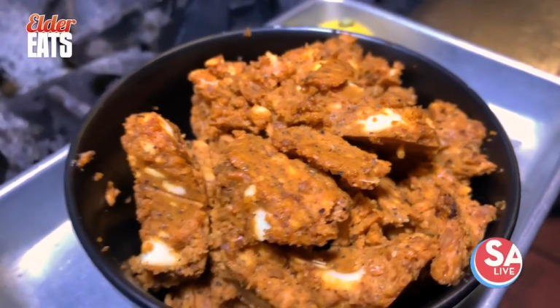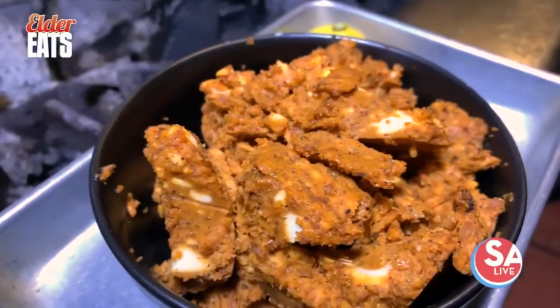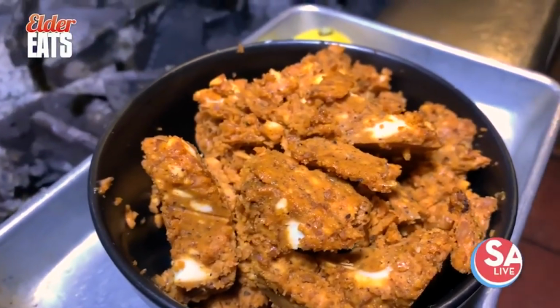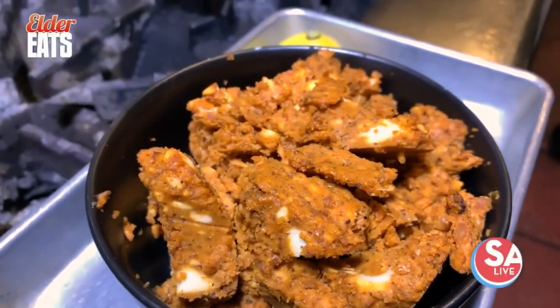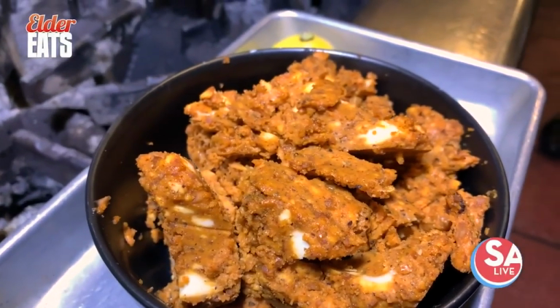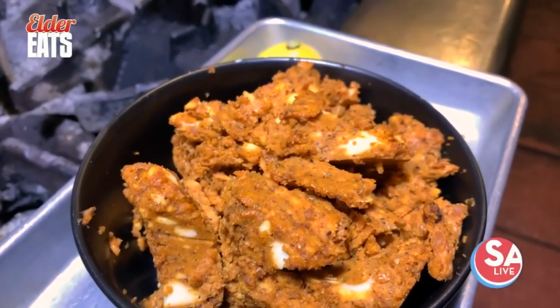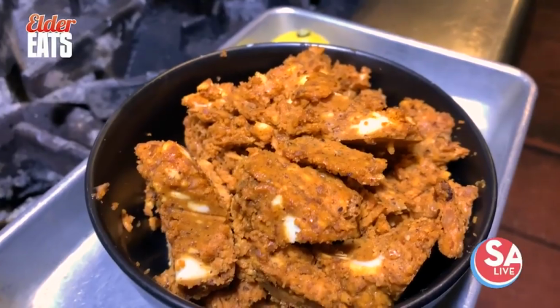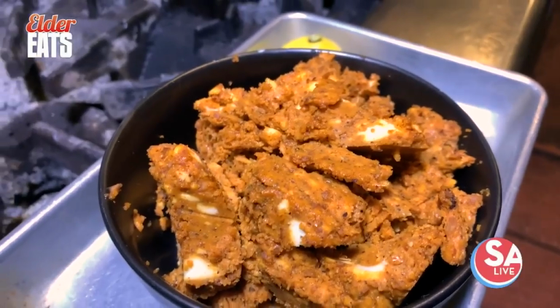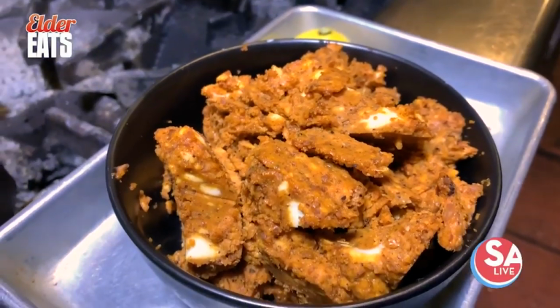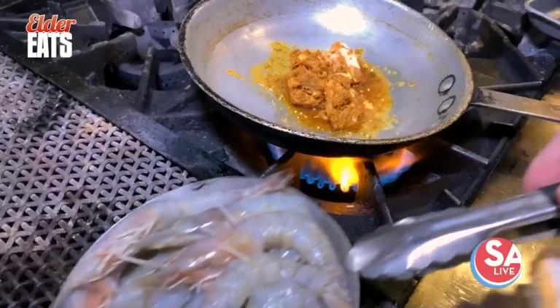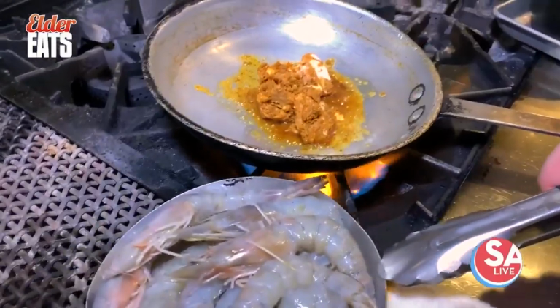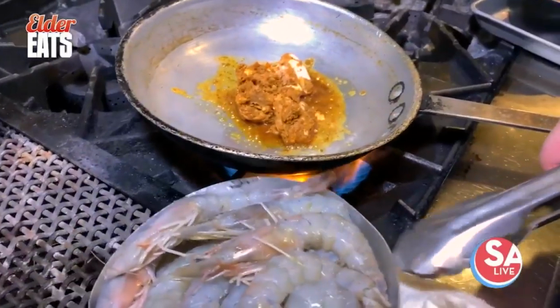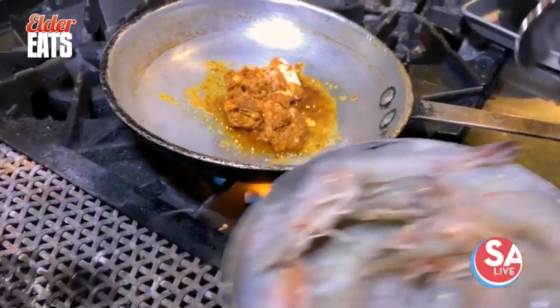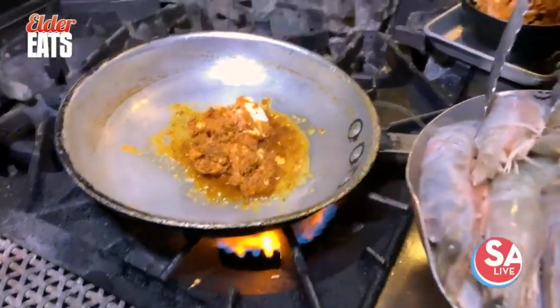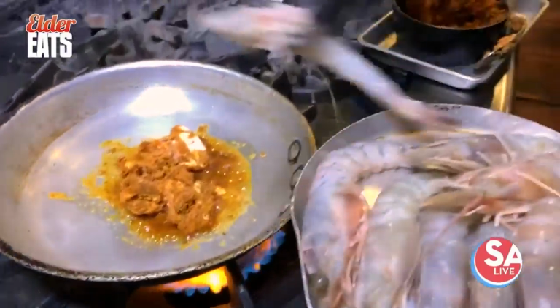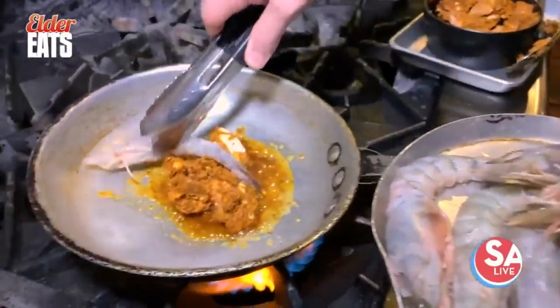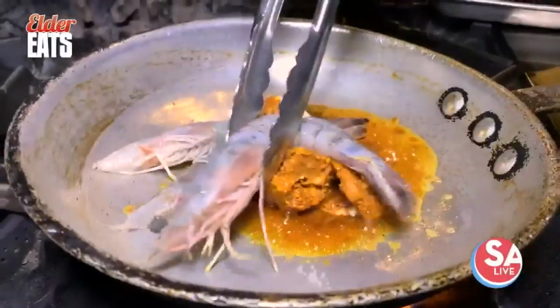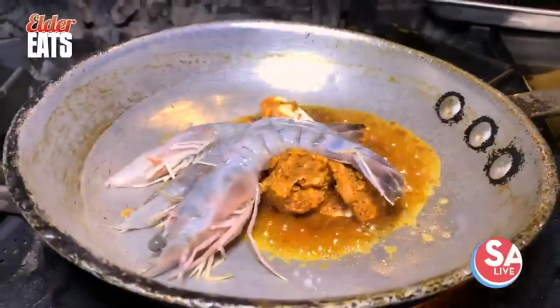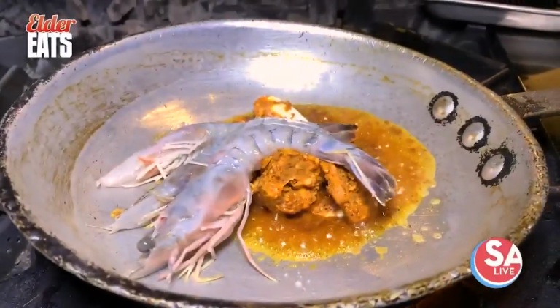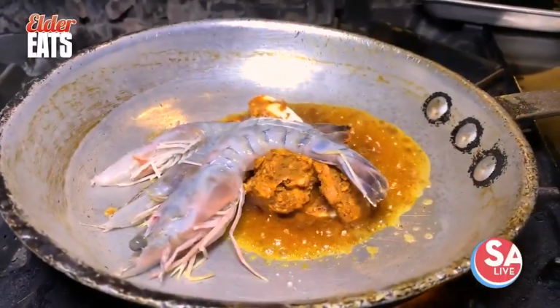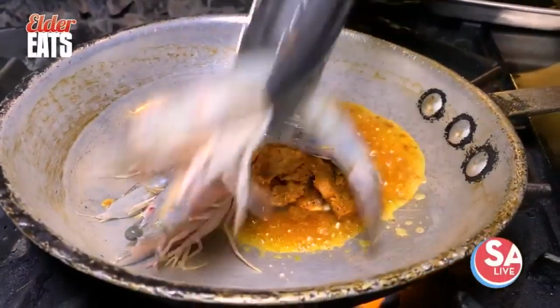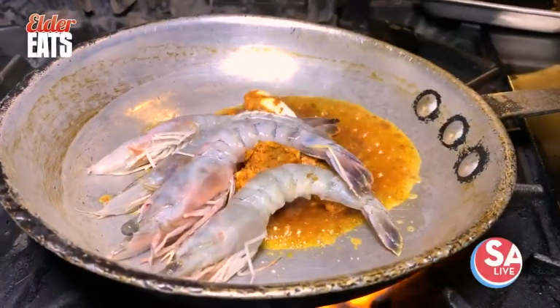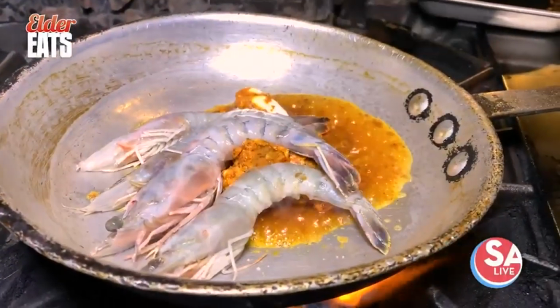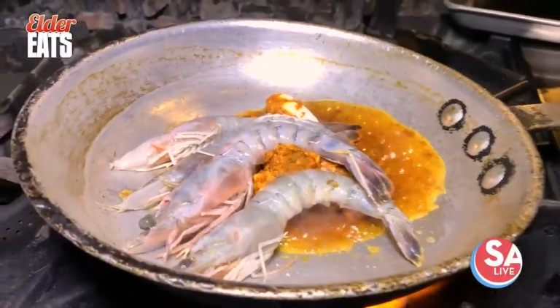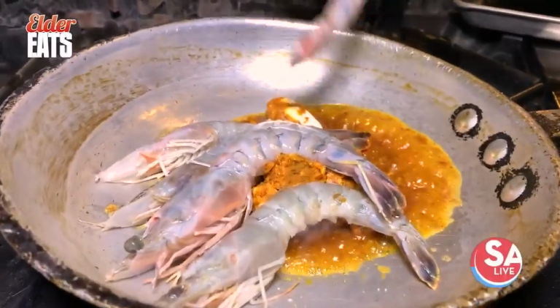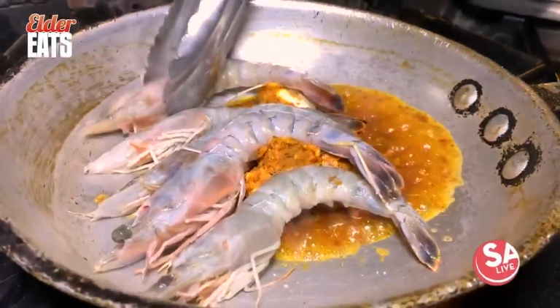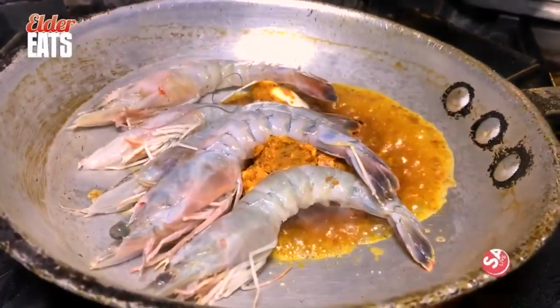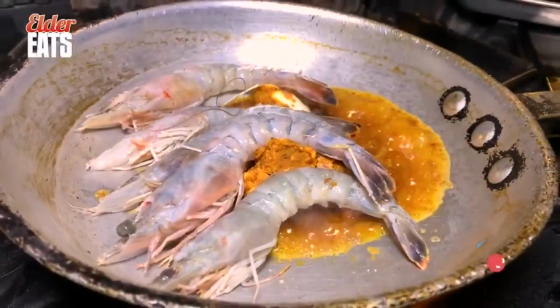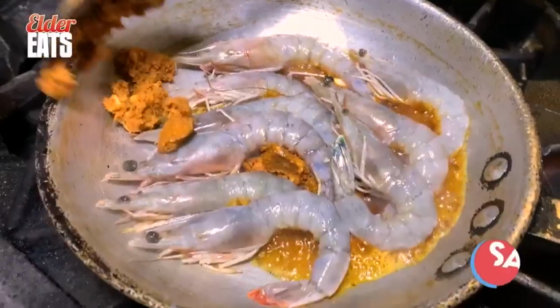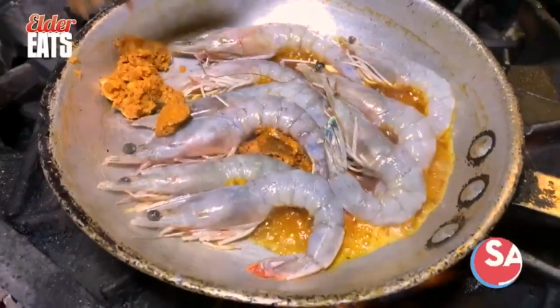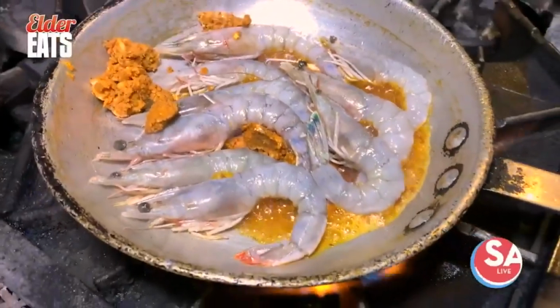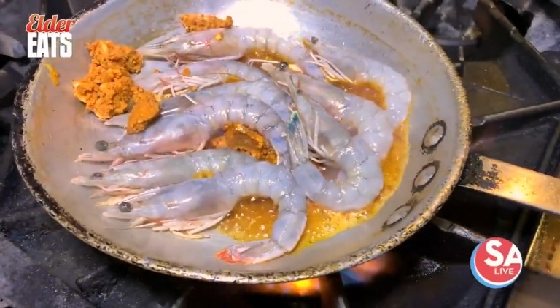This has got raw garlic in there, a bunch of Worcestershire sauce. We can go ahead at this point and get our shrimp in there — we're going to lay them in nice and gentle. We're going to get a little bit more of that butter in there because we've got a couple extra shrimp daddies.